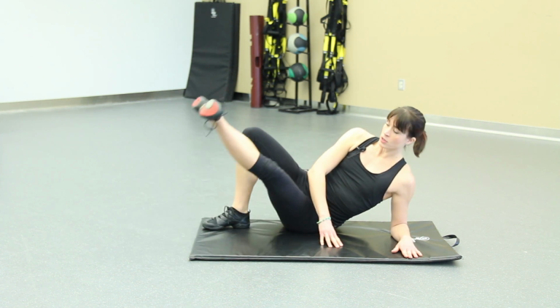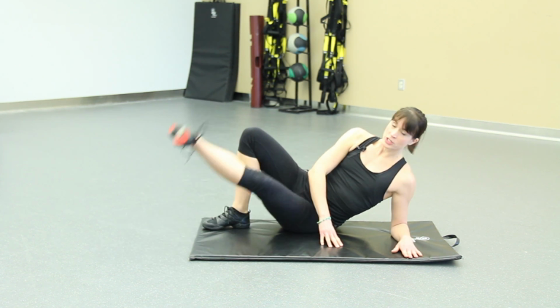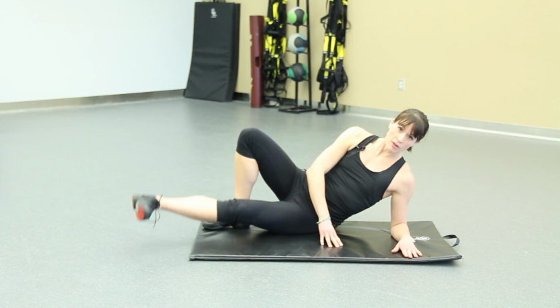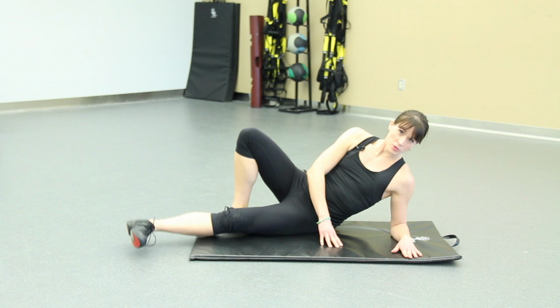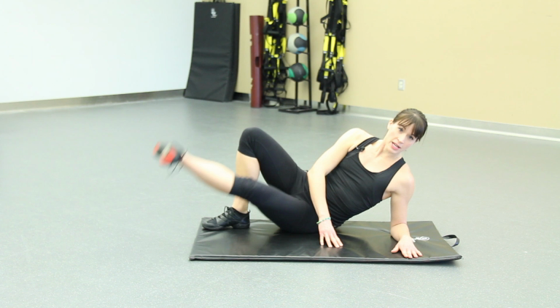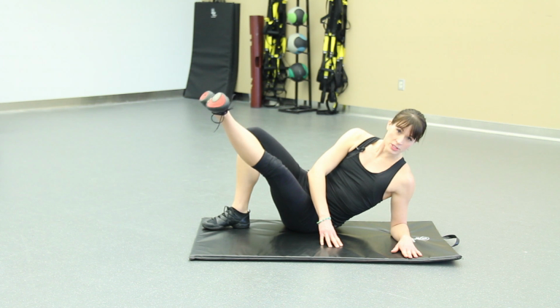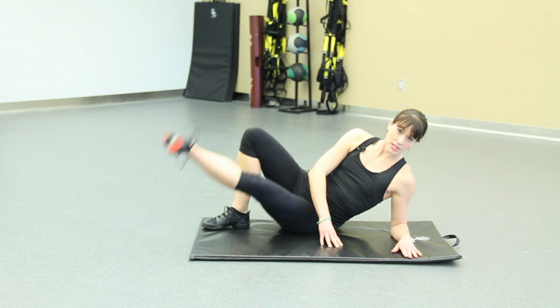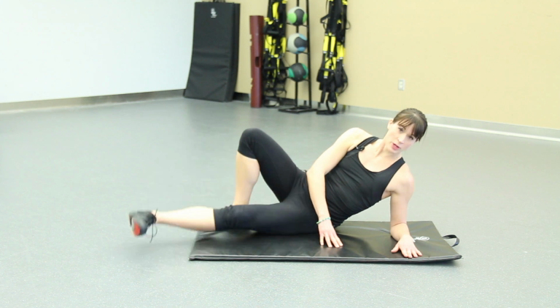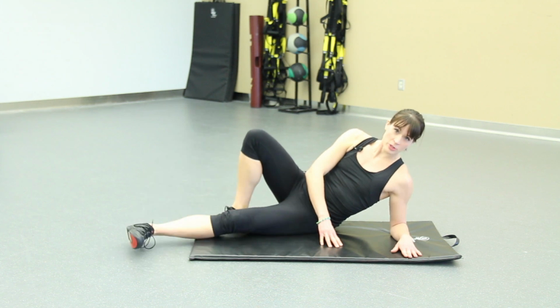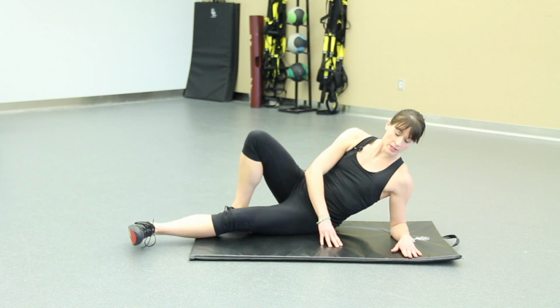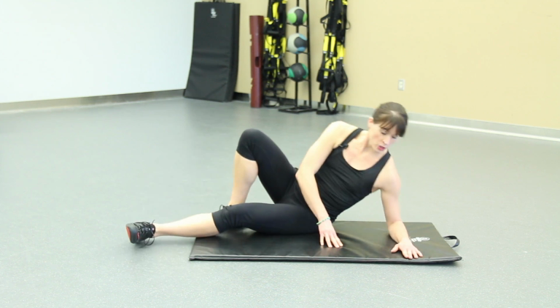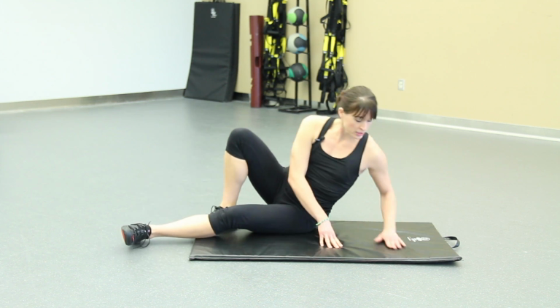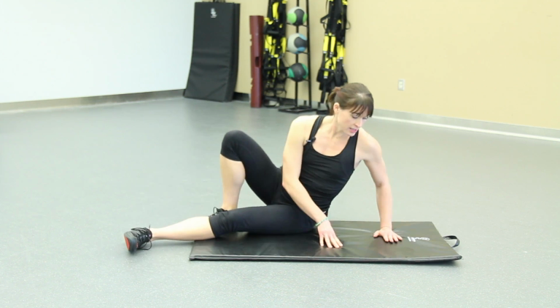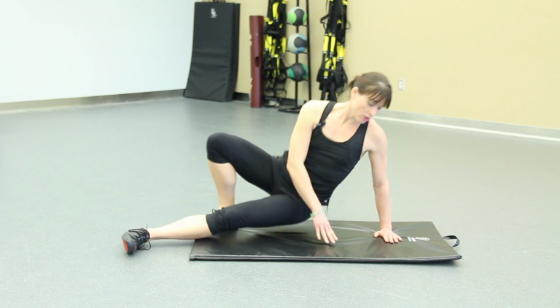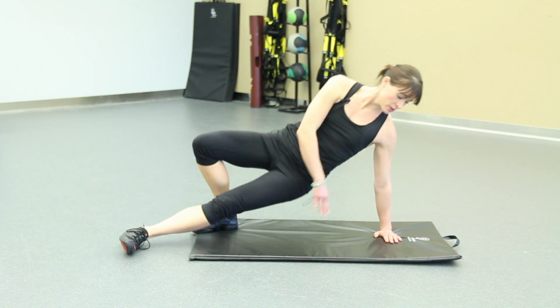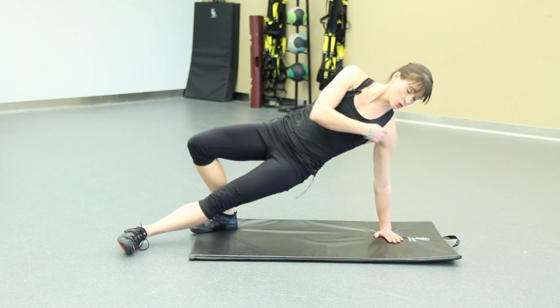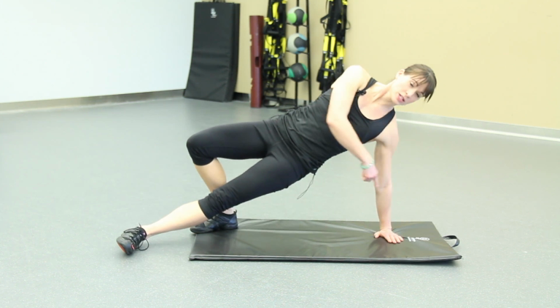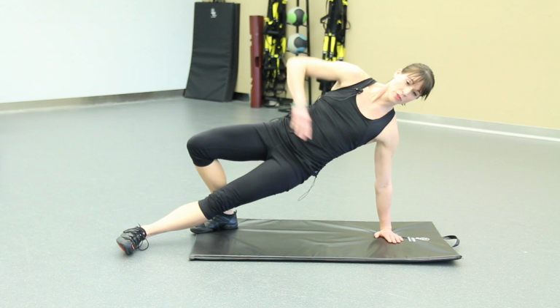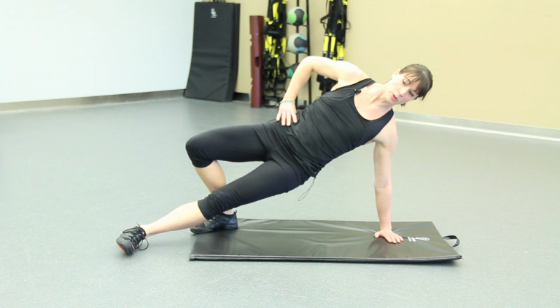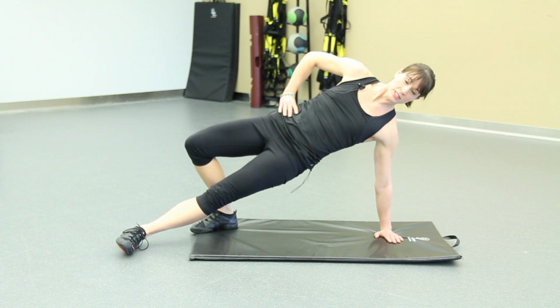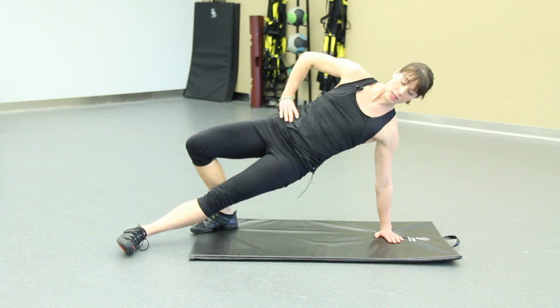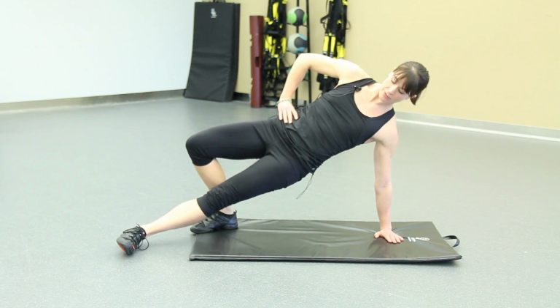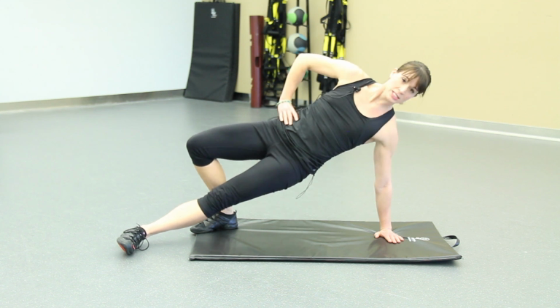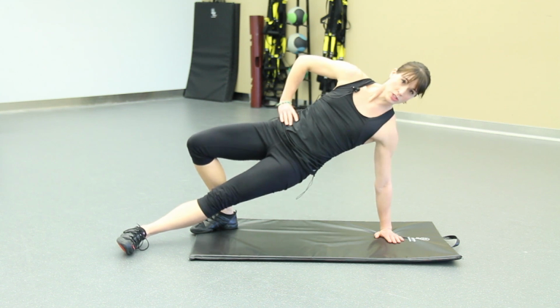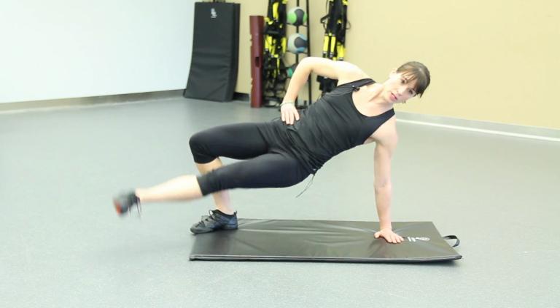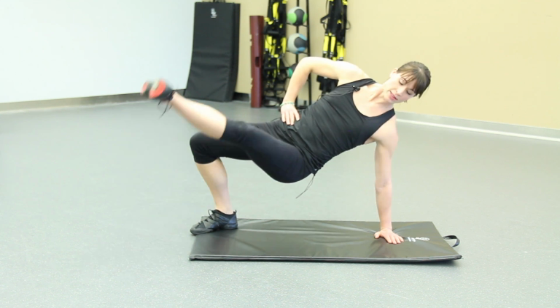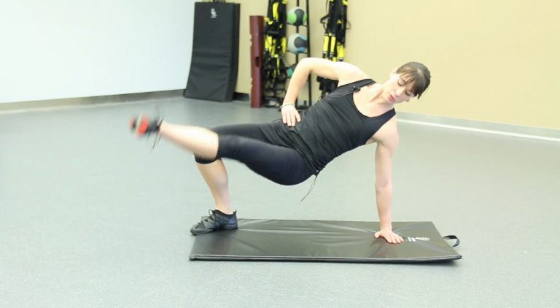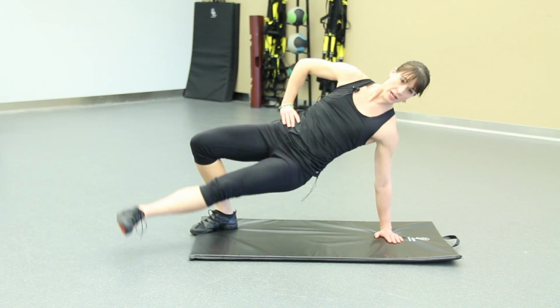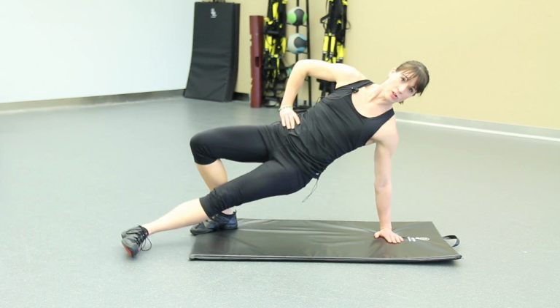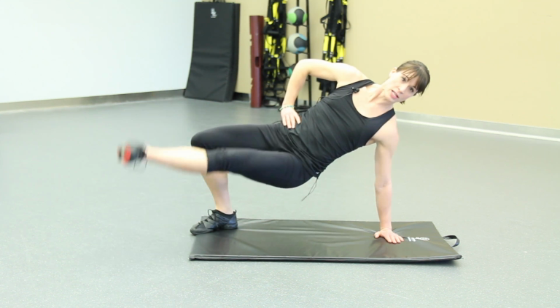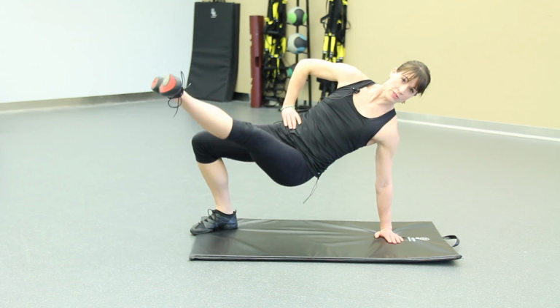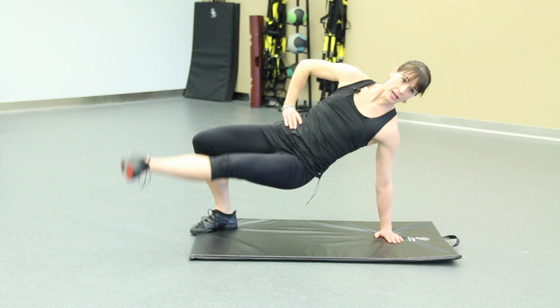Once you get comfortable with this exercise and you're ready for a challenge, we're going to extend the arm, shoulder stacked over elbow, lifting the hips, foot still turned out and leading through the ankle as we lift the leg.